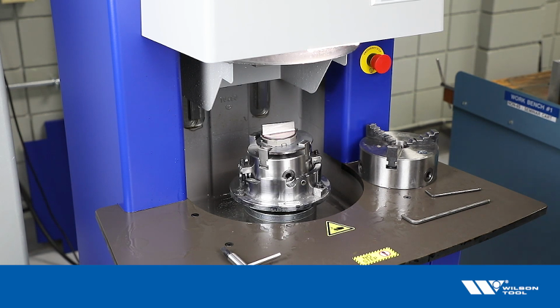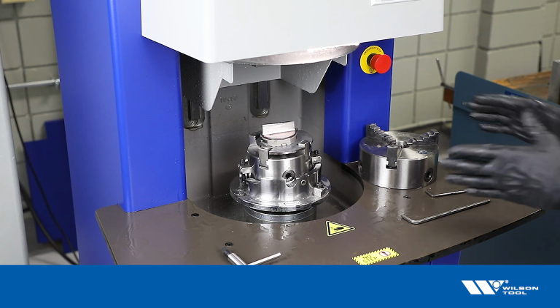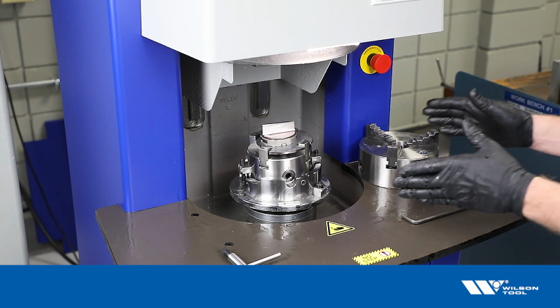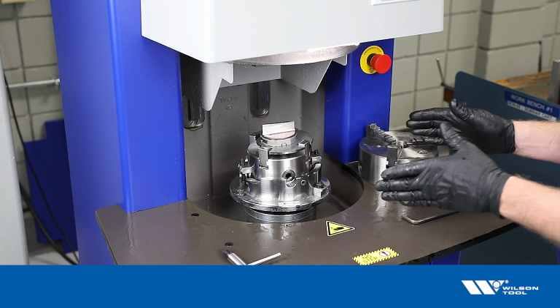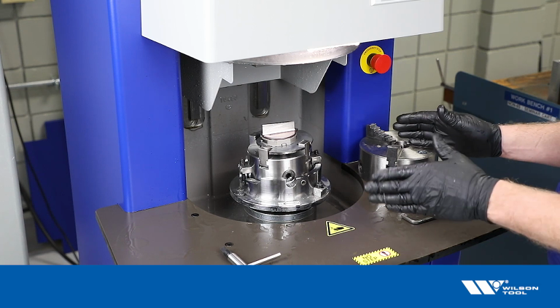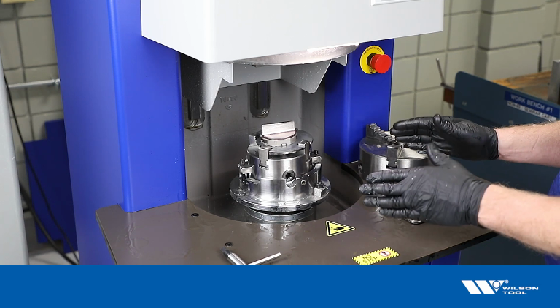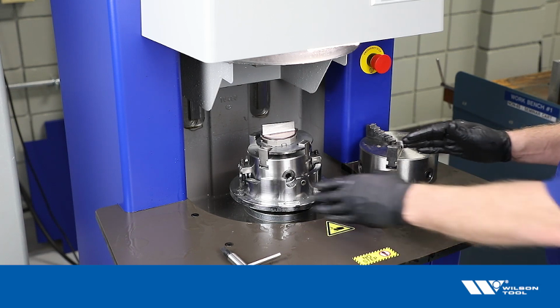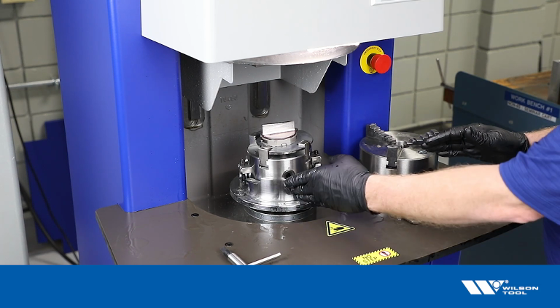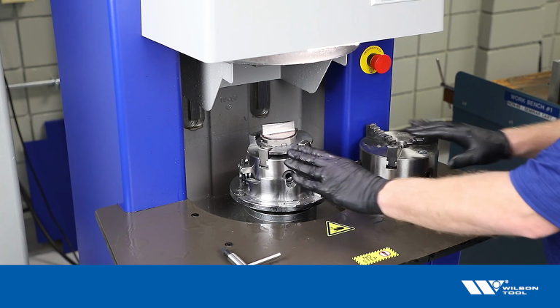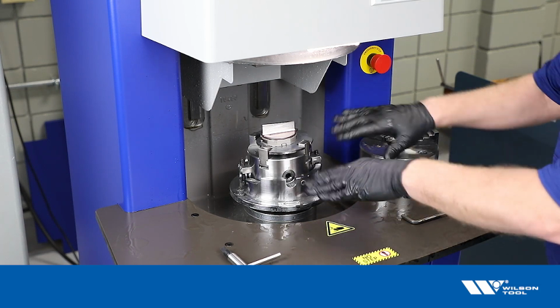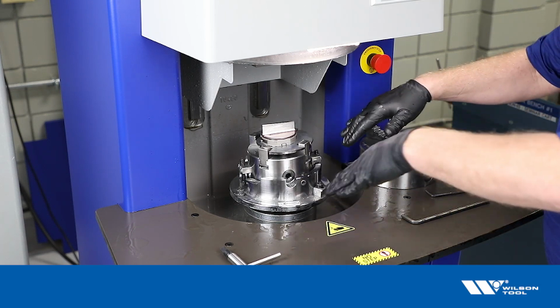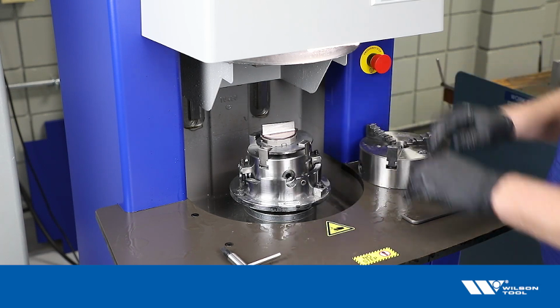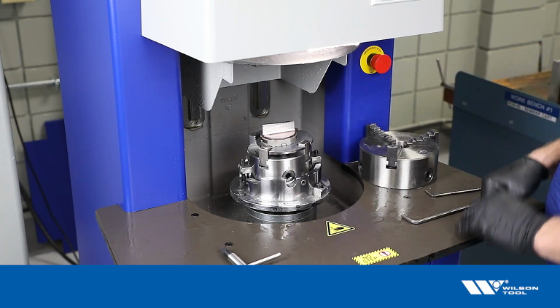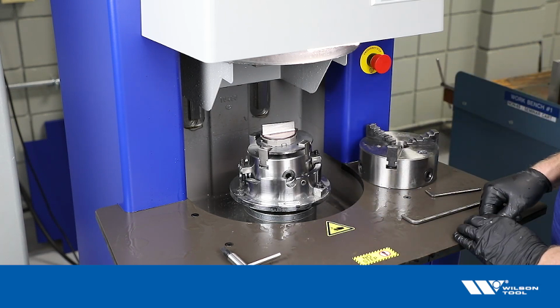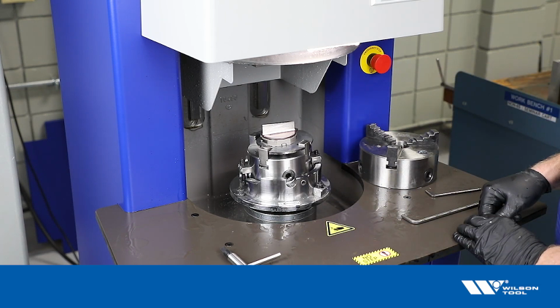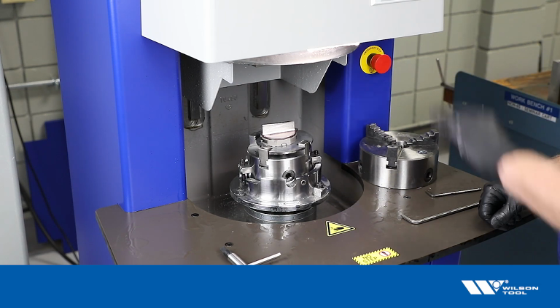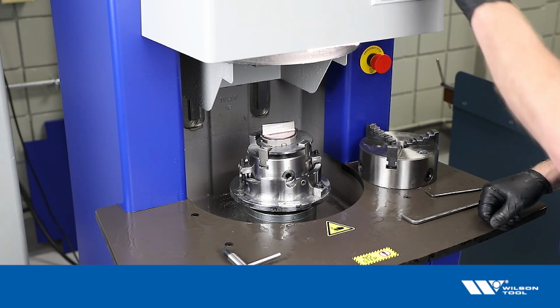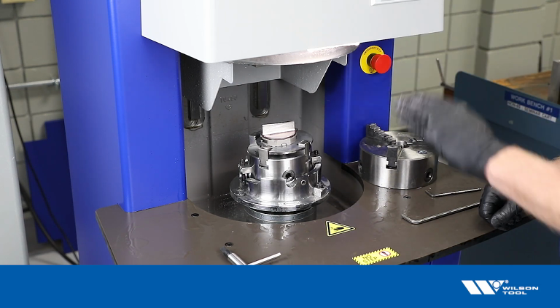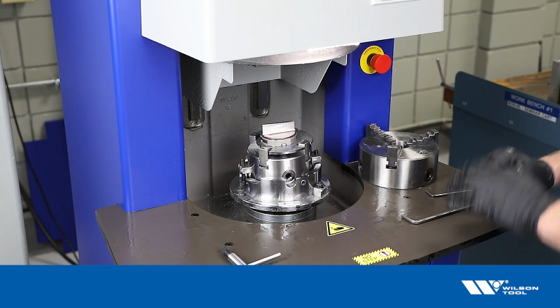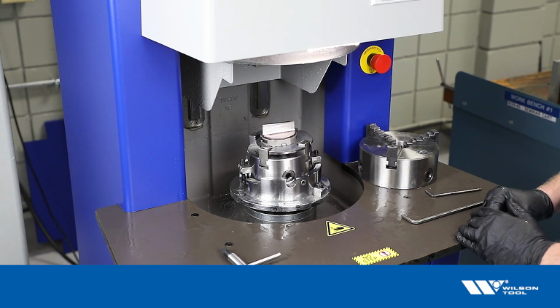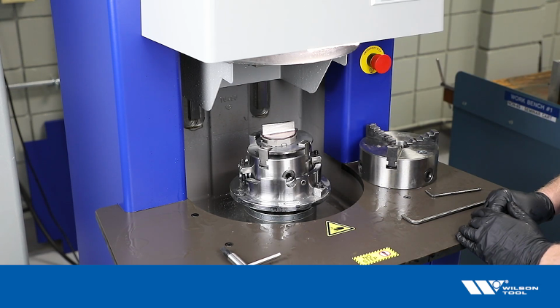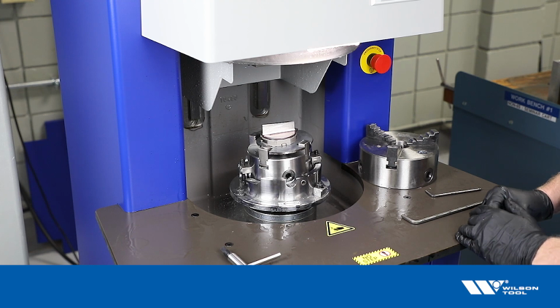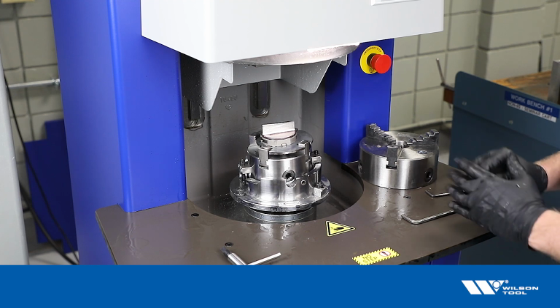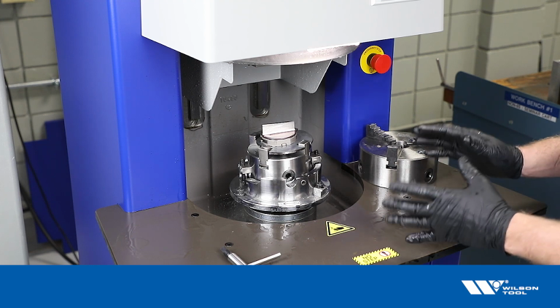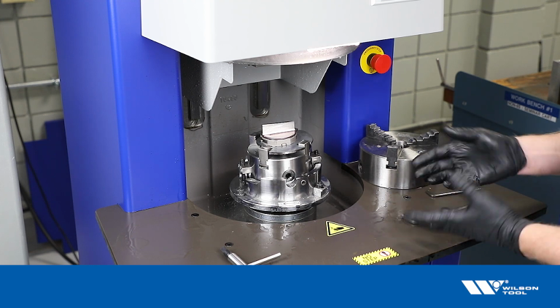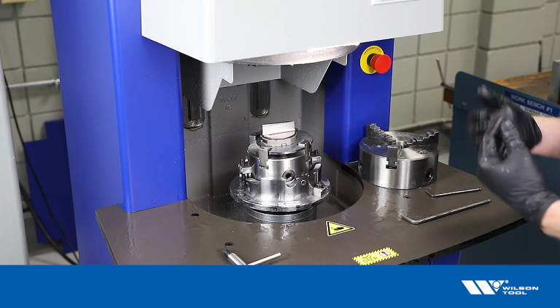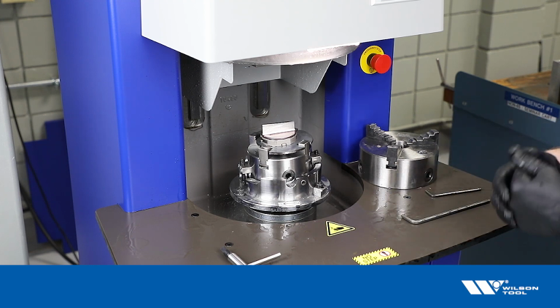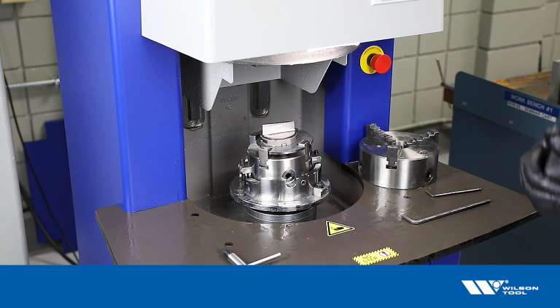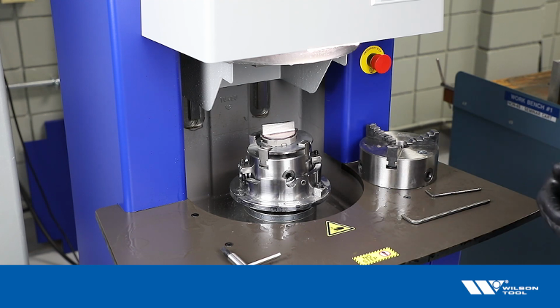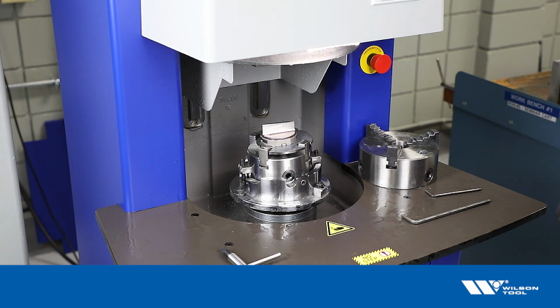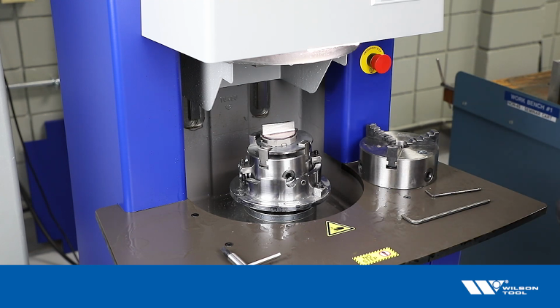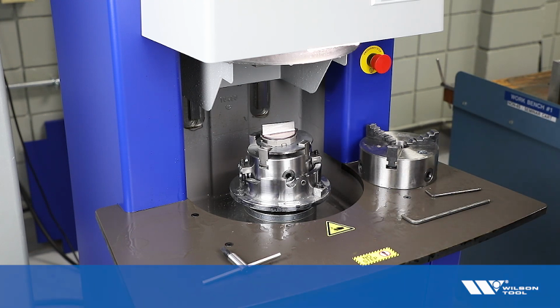That's all there is to it. We use the four-jaw chuck, tip it to the angle we need using the bubble level to check that, and we're done — ready to remove the punch and put it back in service.